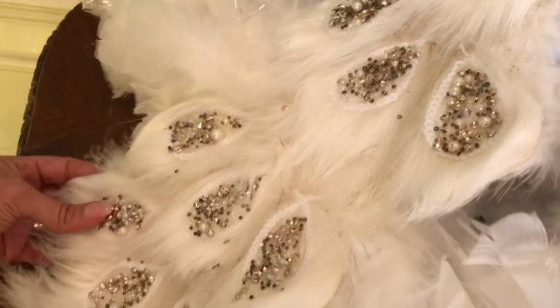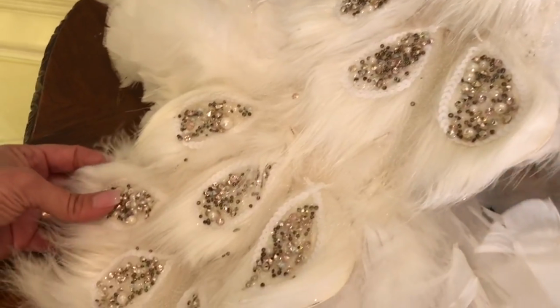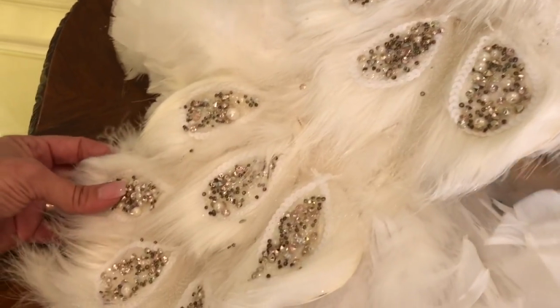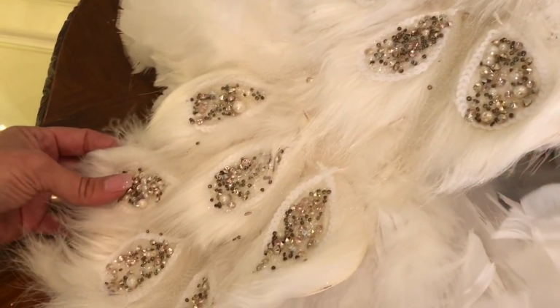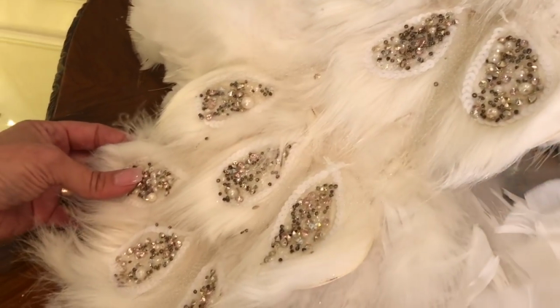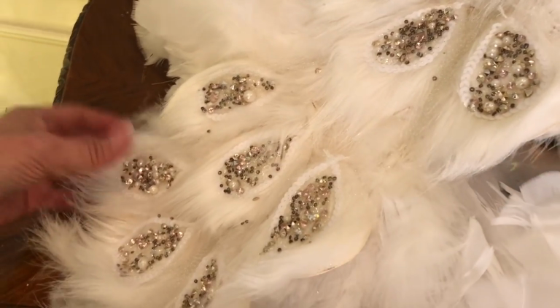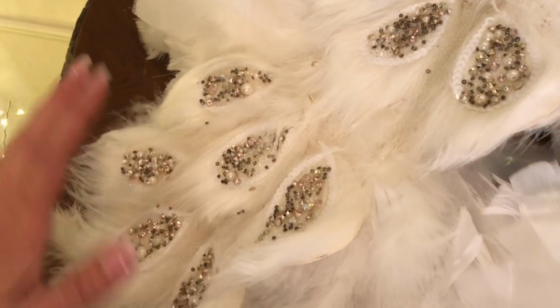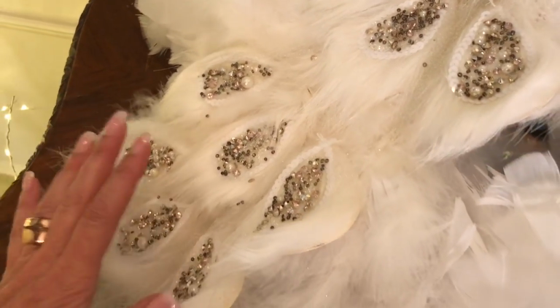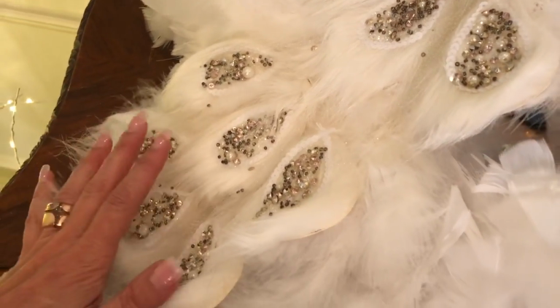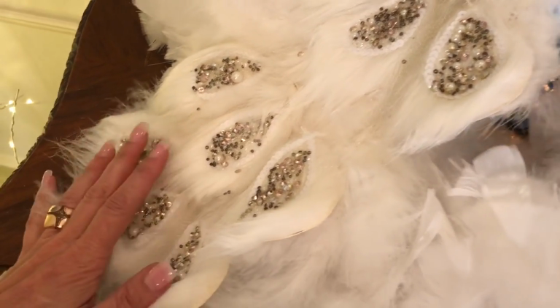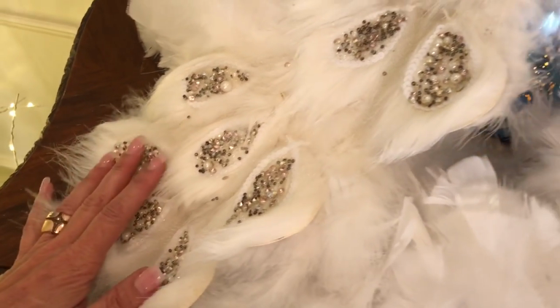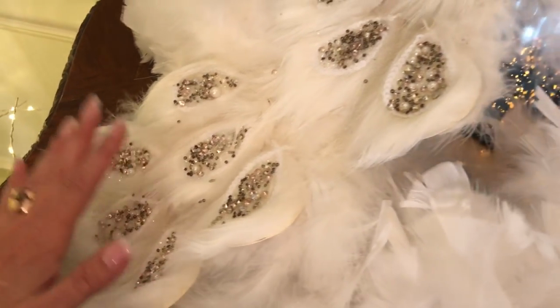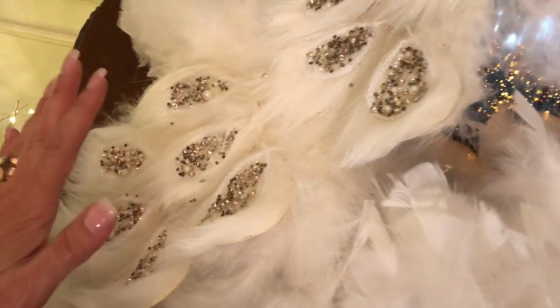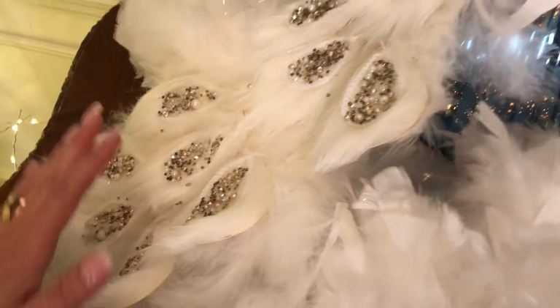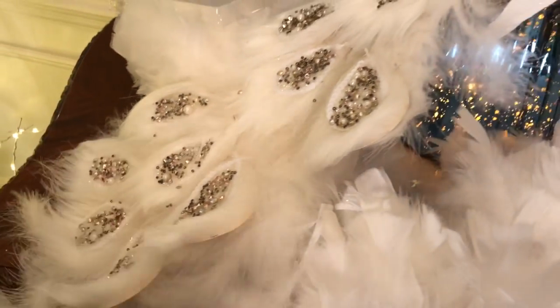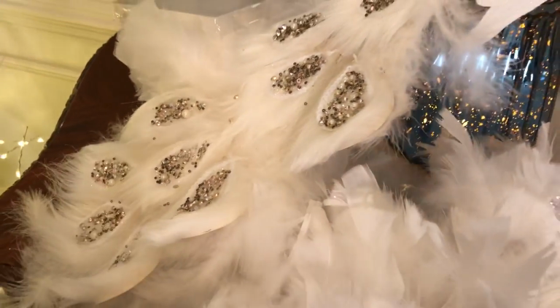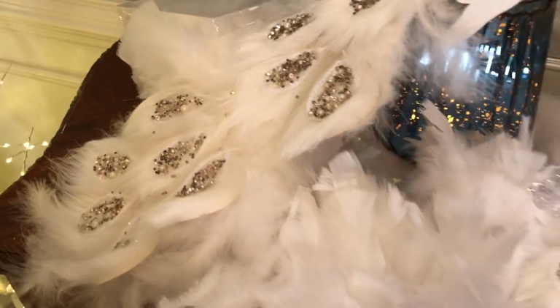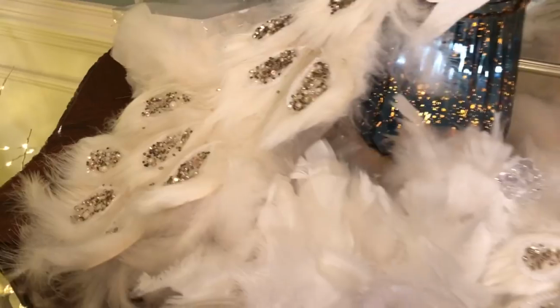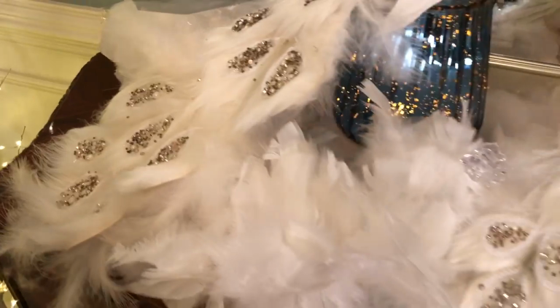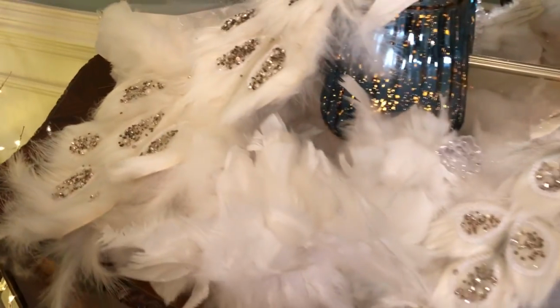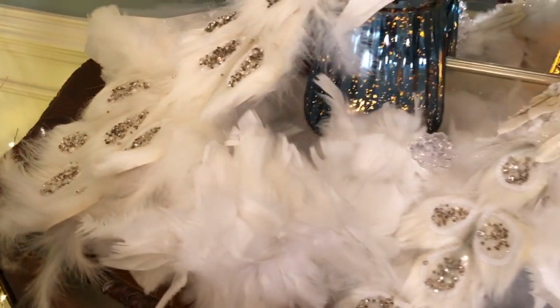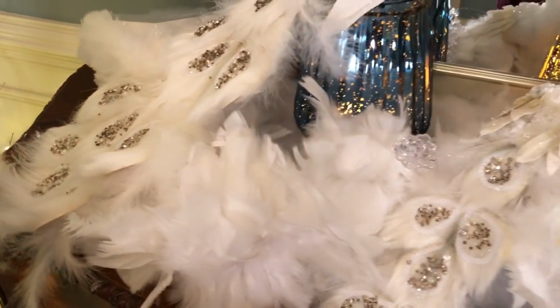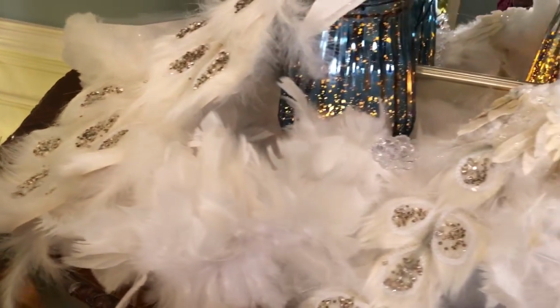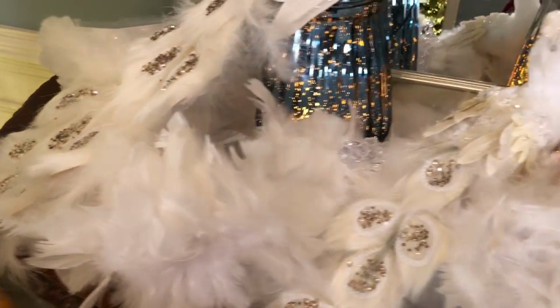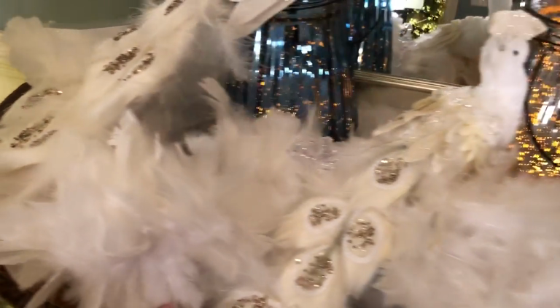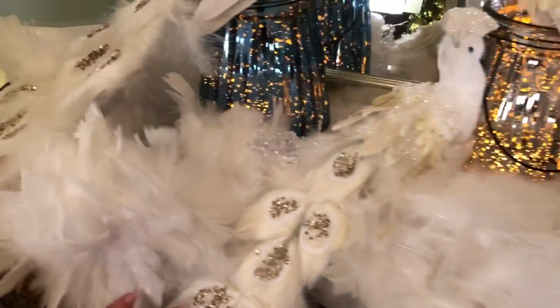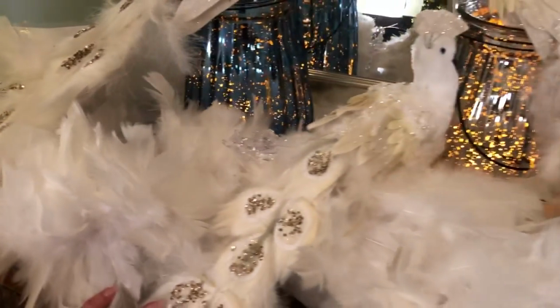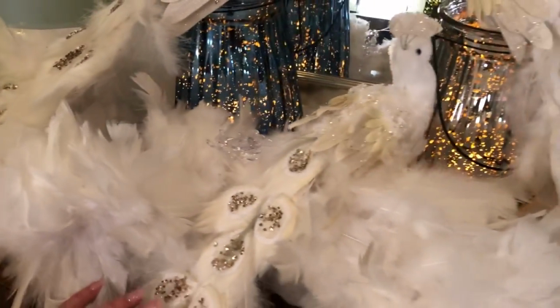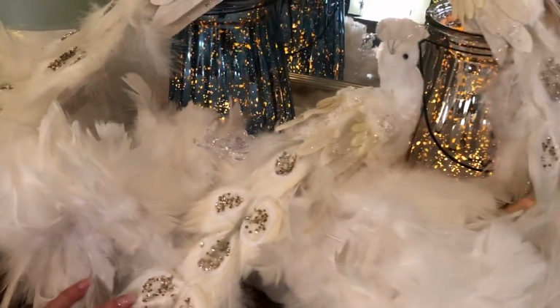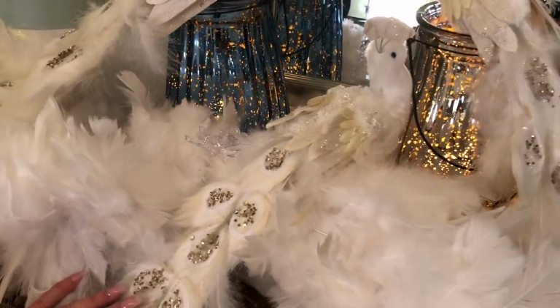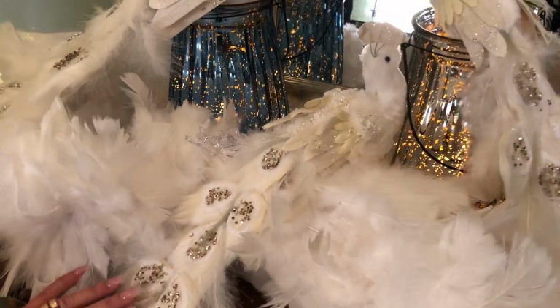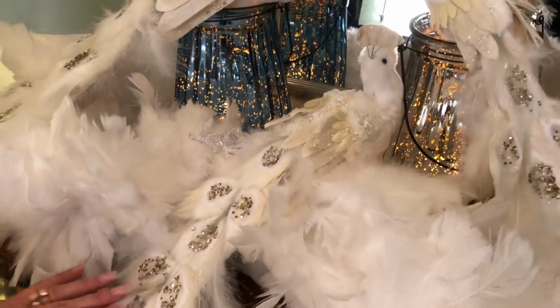So this is a large peacock and again it's going to be one of these, or the set of two smaller ones, which are just smaller versions of exactly the same thing.